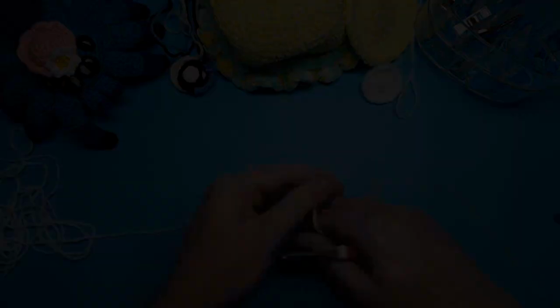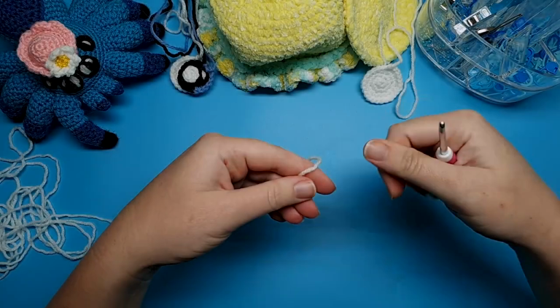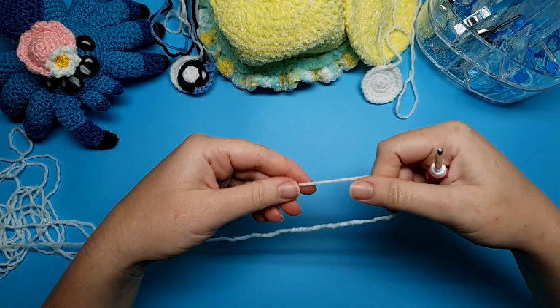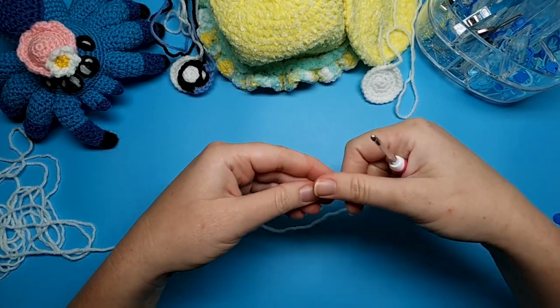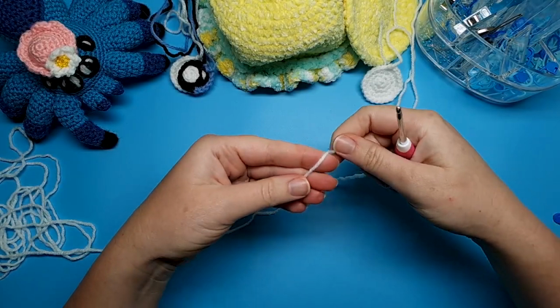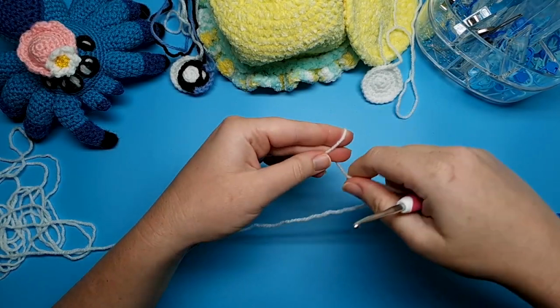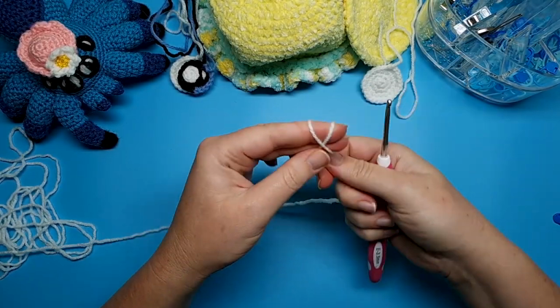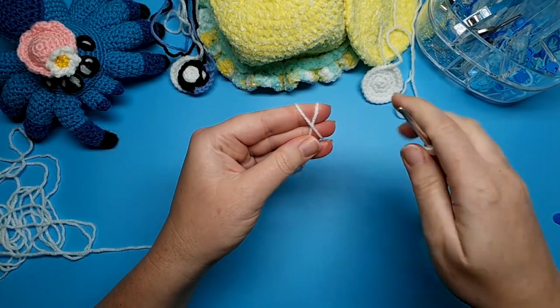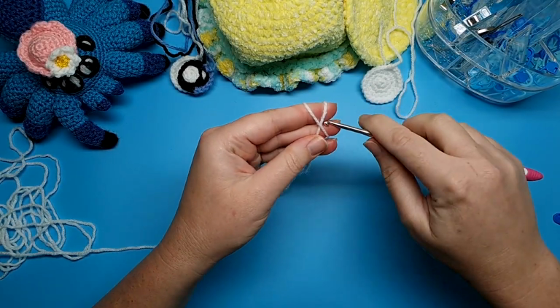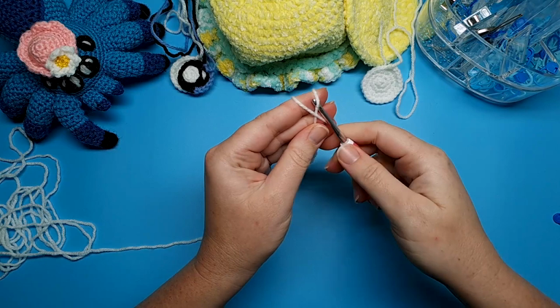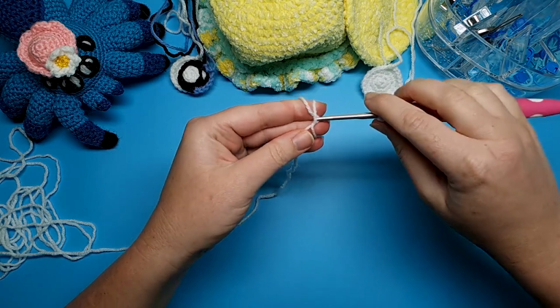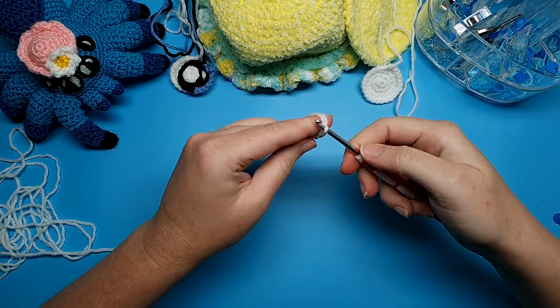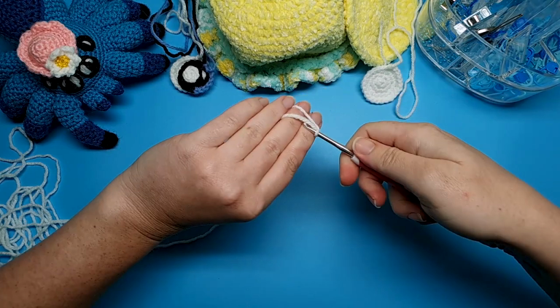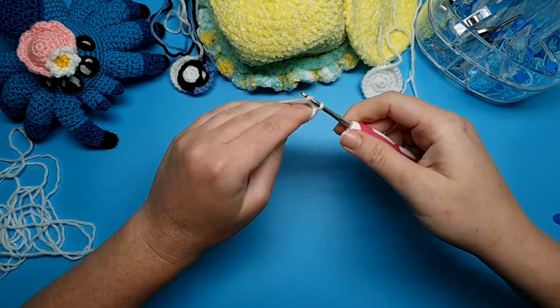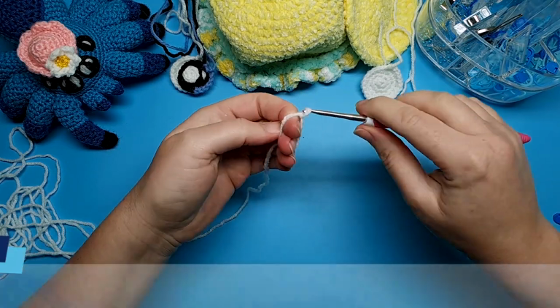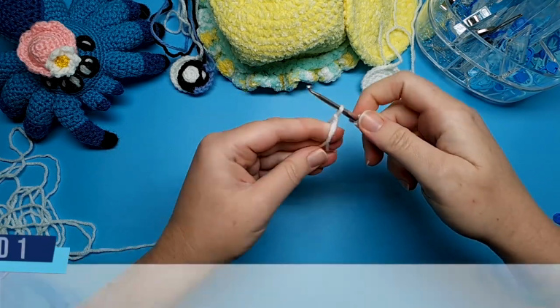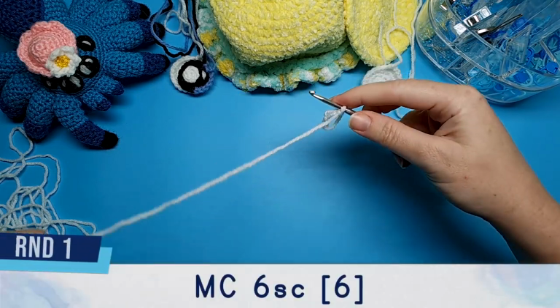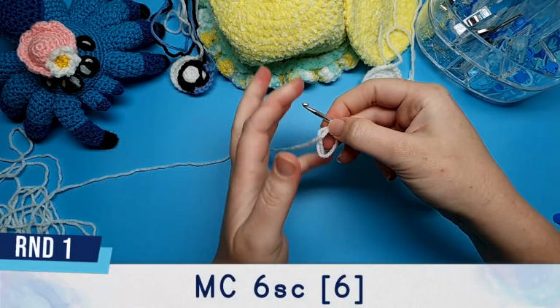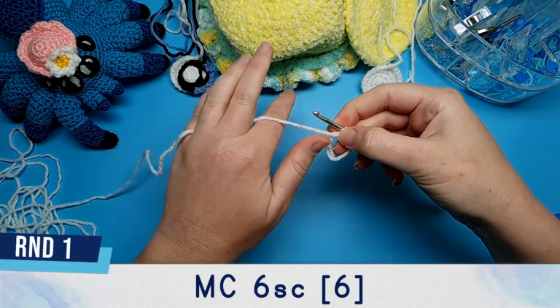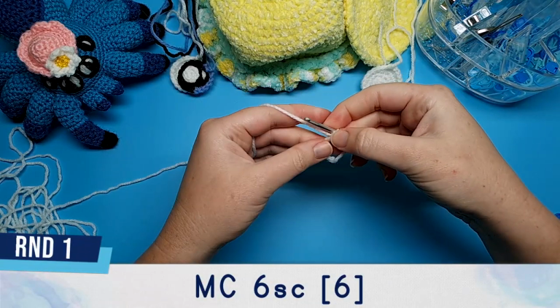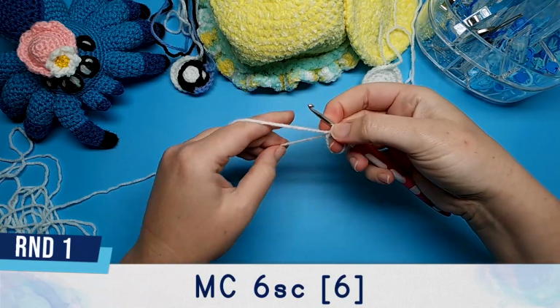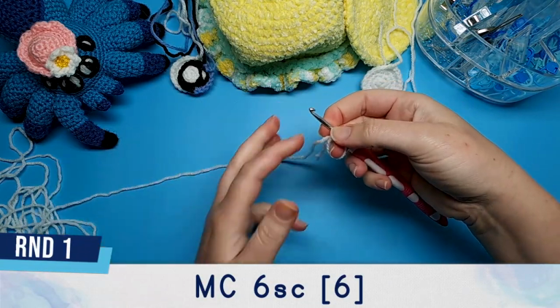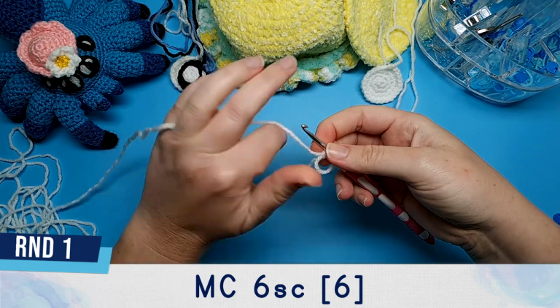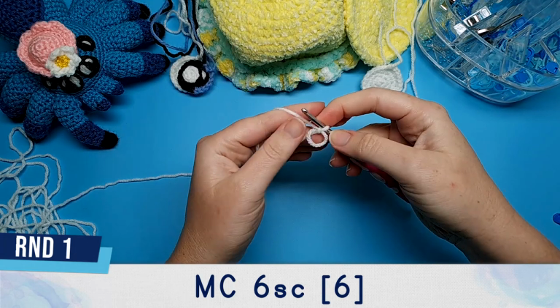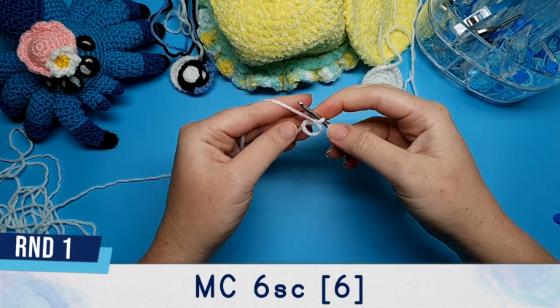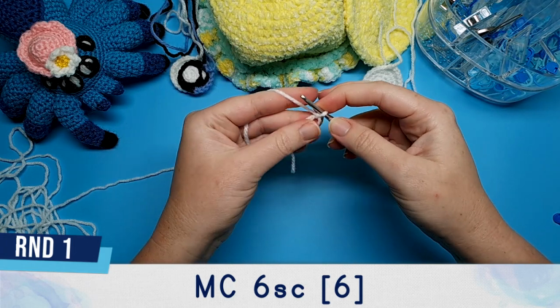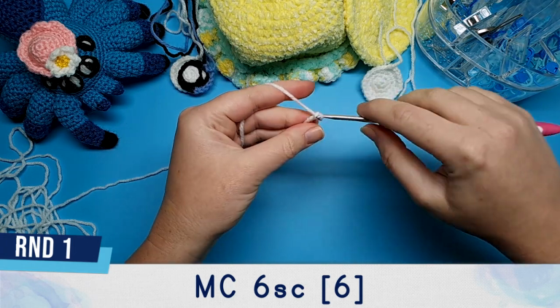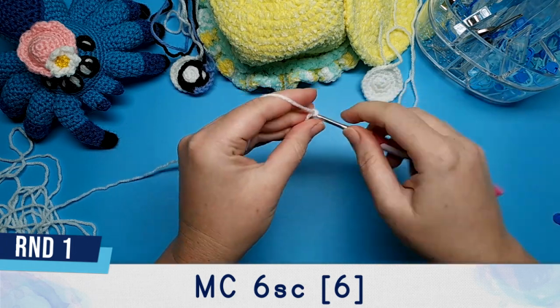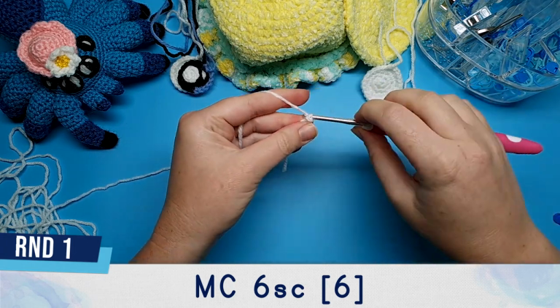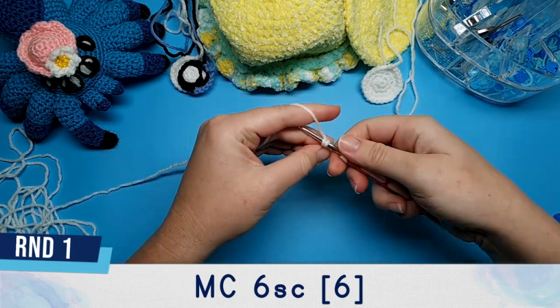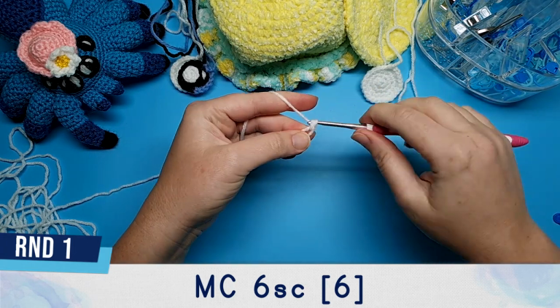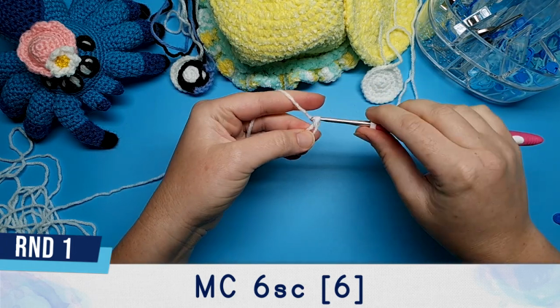While I've got the white yarn out I'm going to make the pupil as well. That's pretty simple — it's just six single crochet in a magic circle. Slip stitch to finish and leave a tail for sewing.